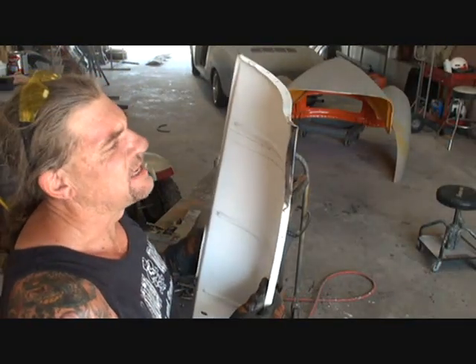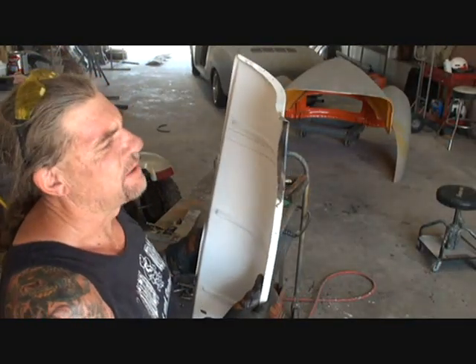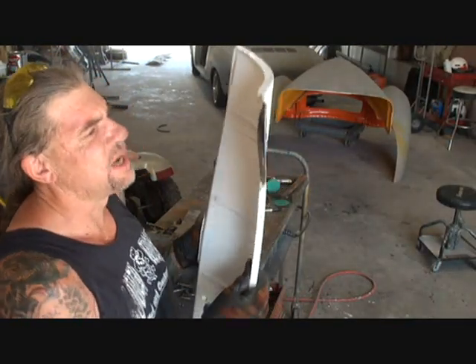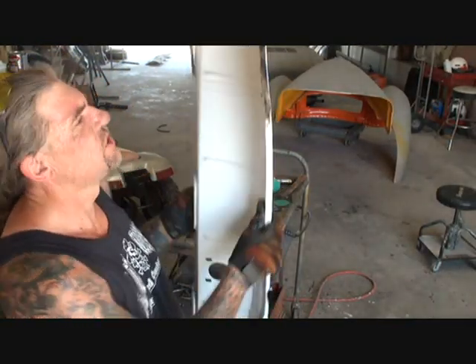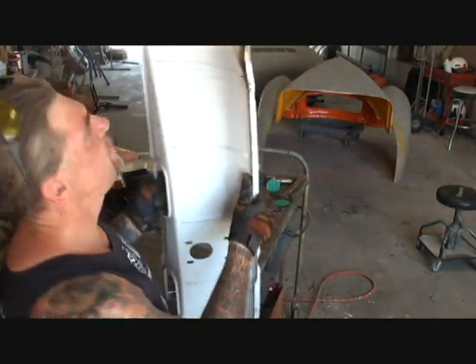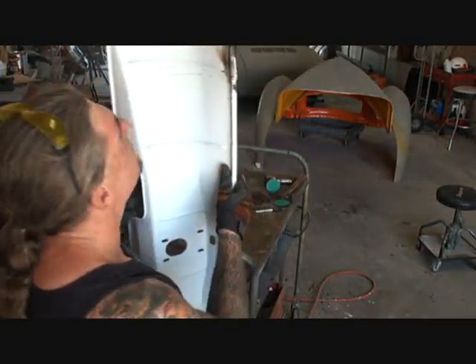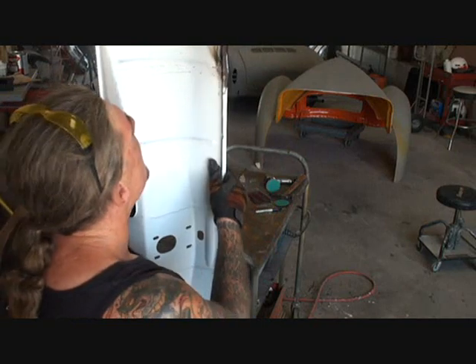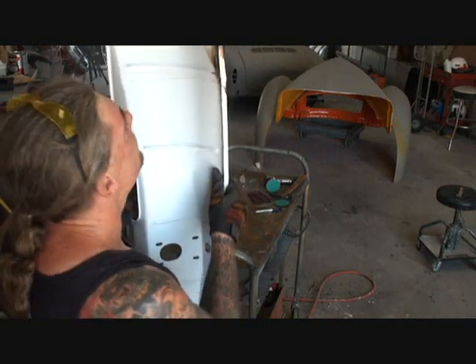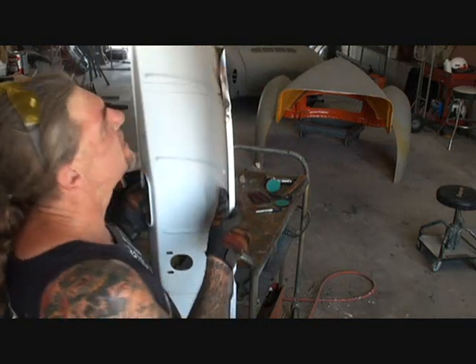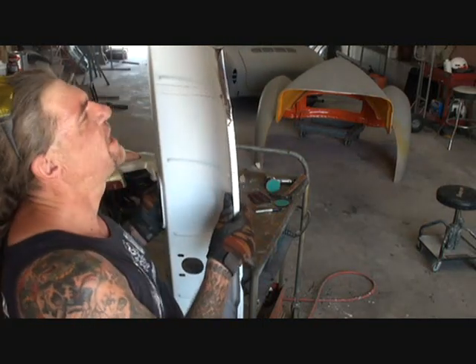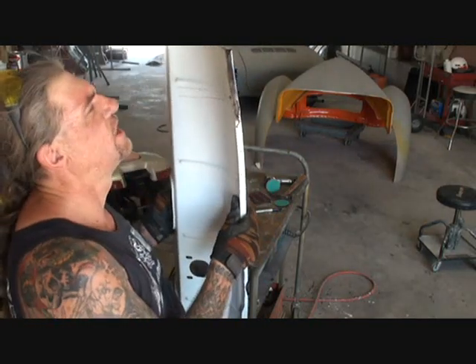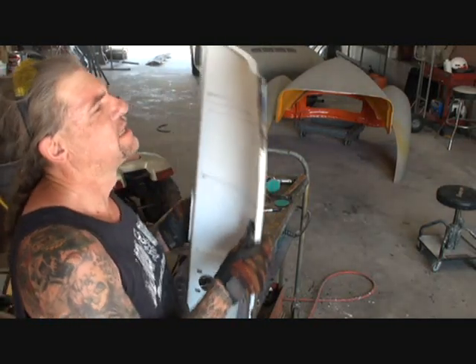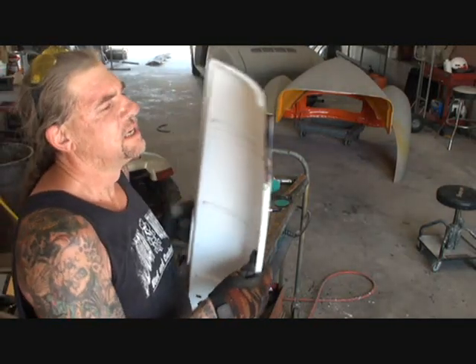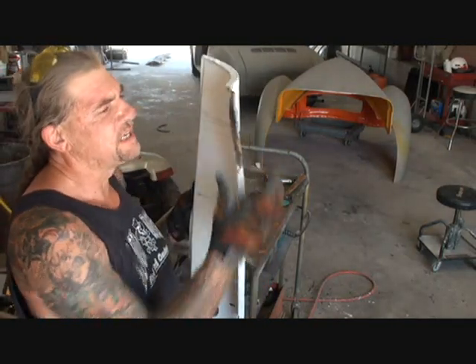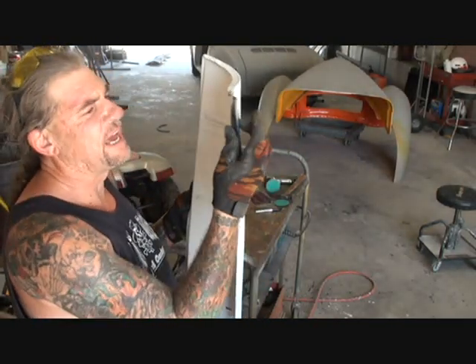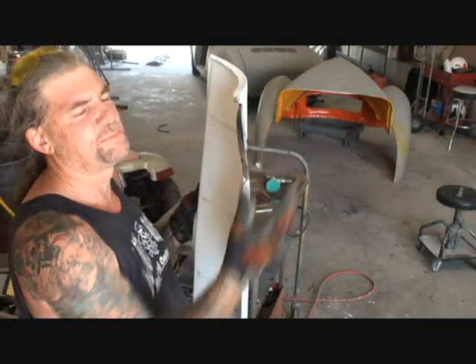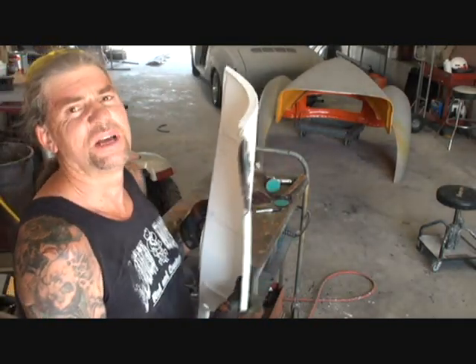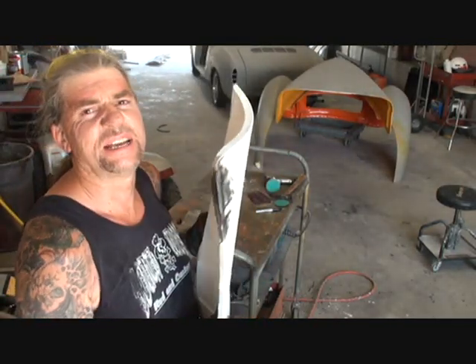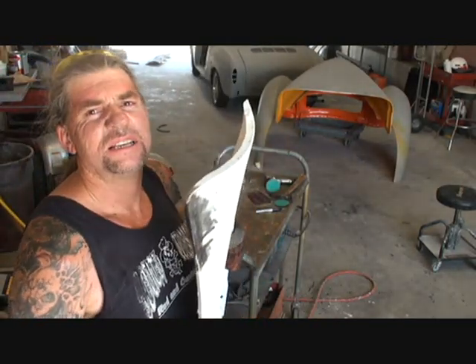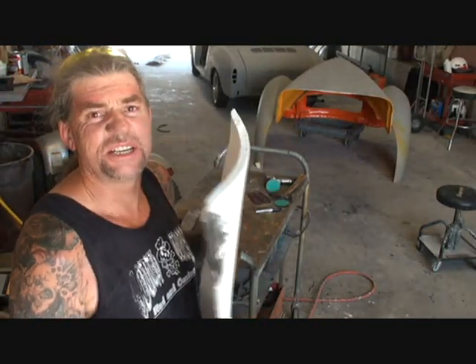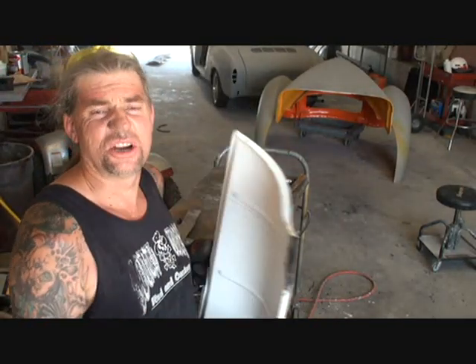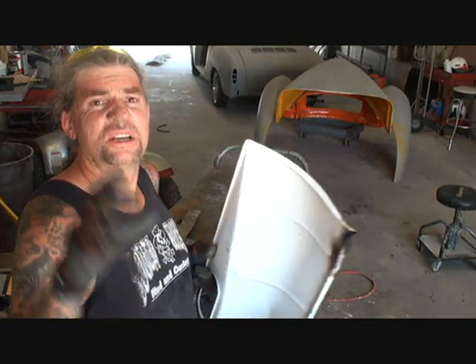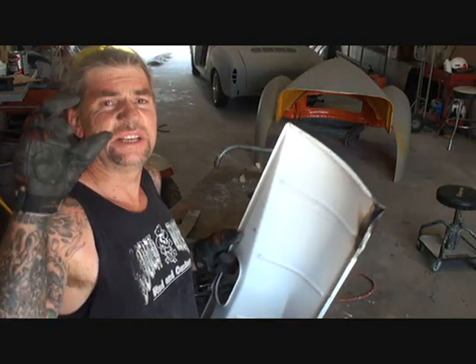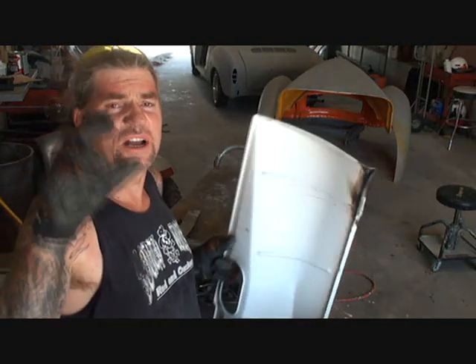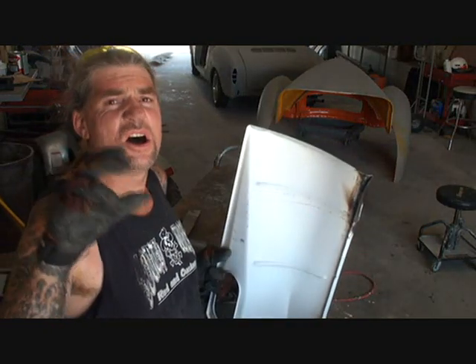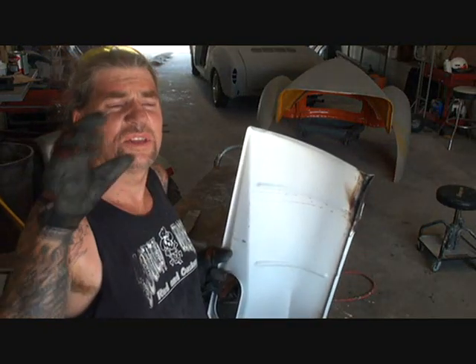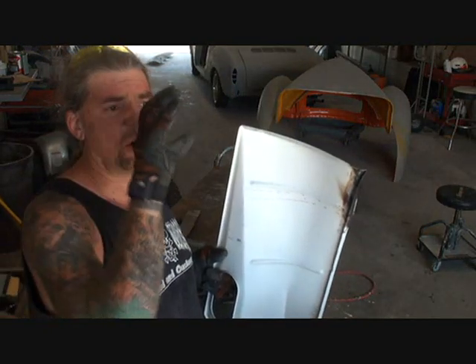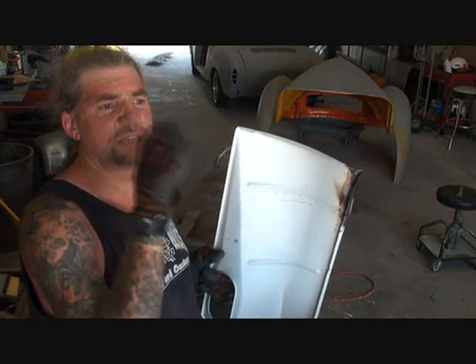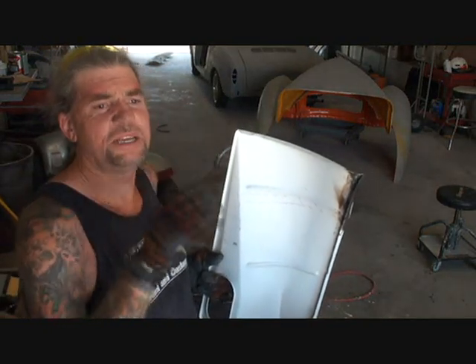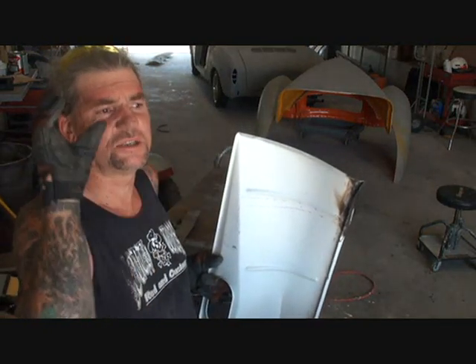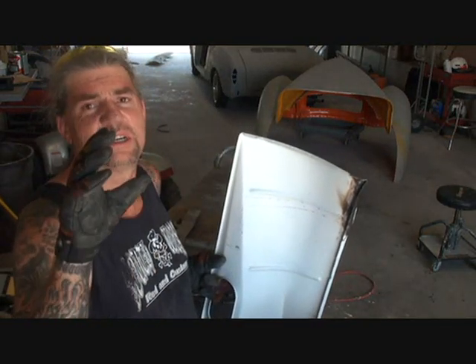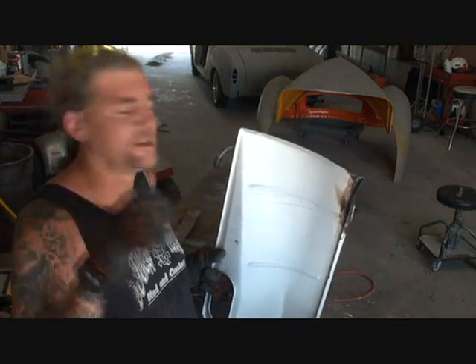And what you want to do is hold your piece up to the light. If you see a little pinhole in it, you need to go ahead and spot weld that to make sure there are no holes in the piece that you're welding together.